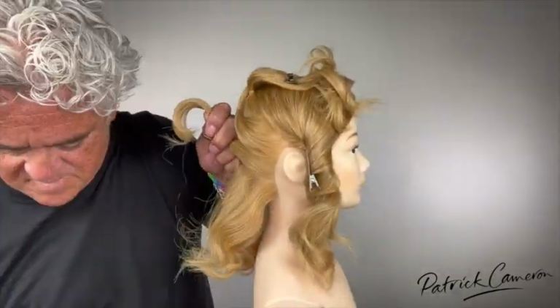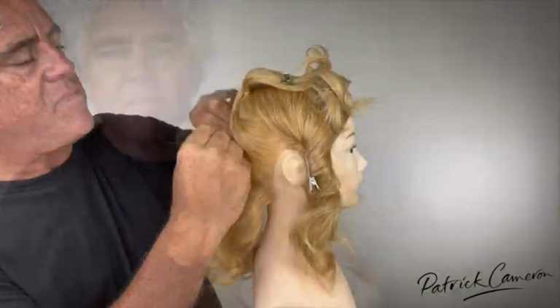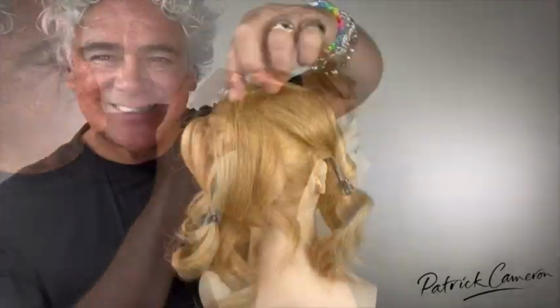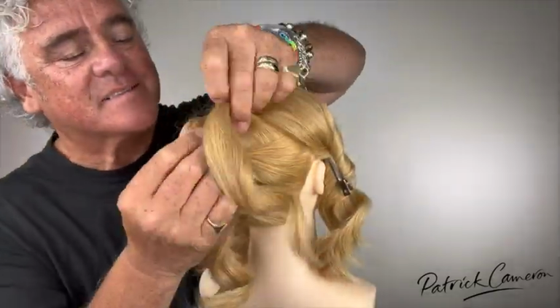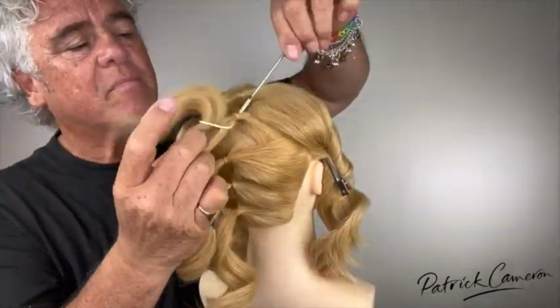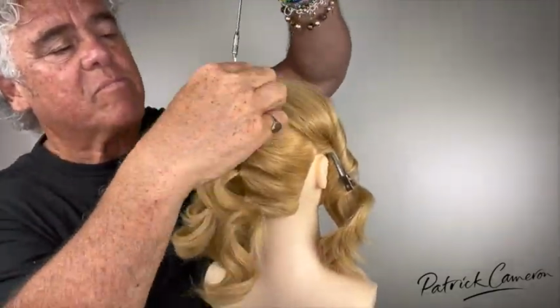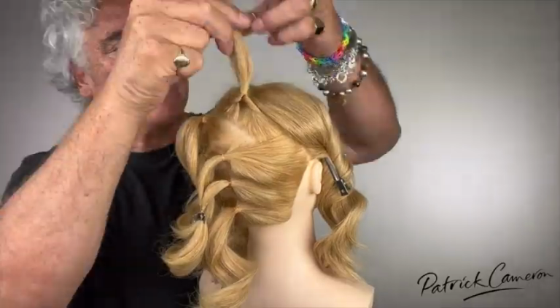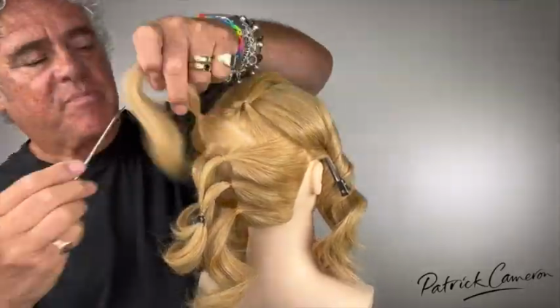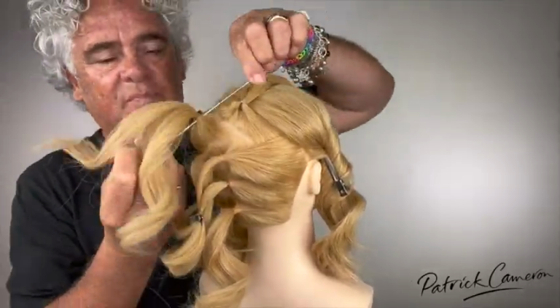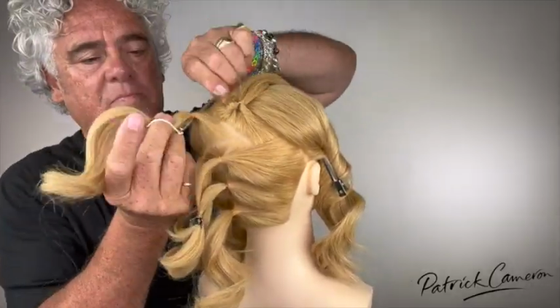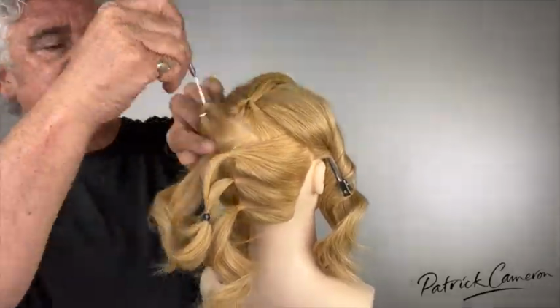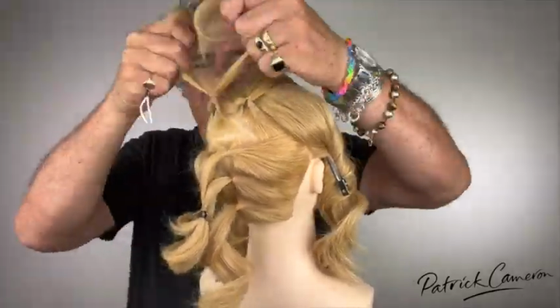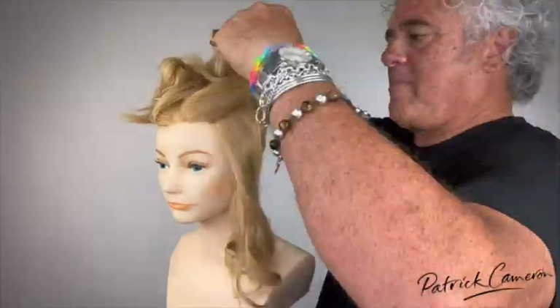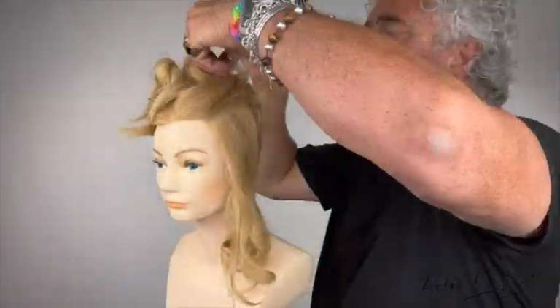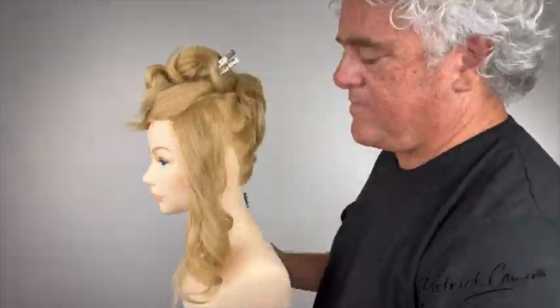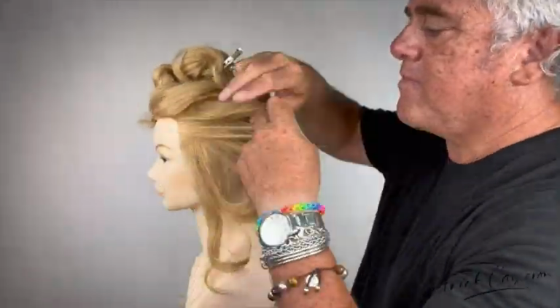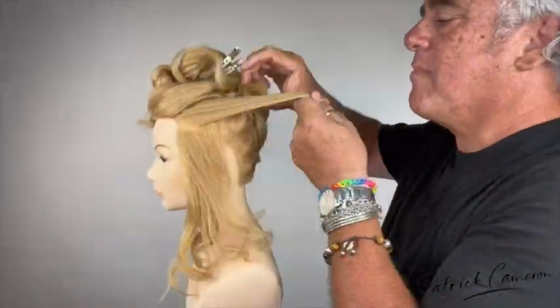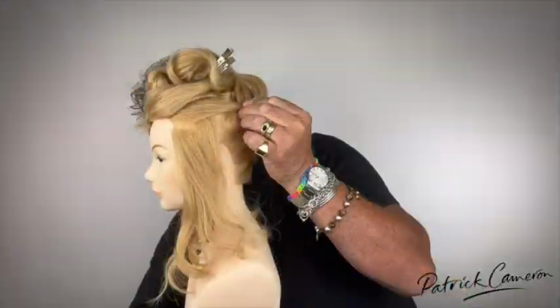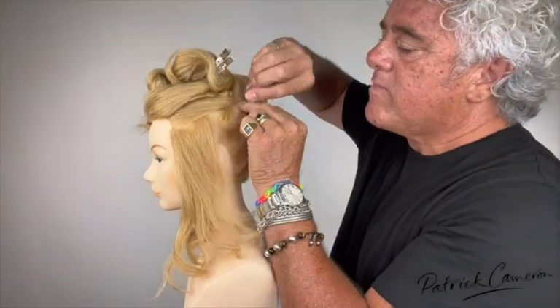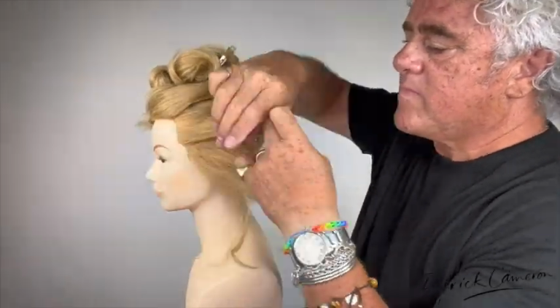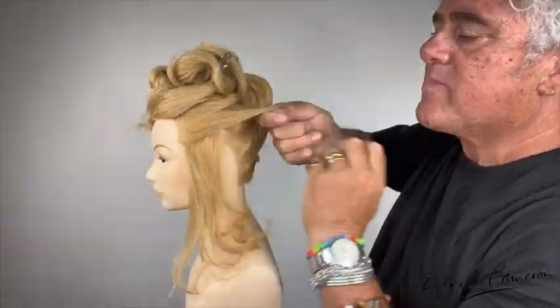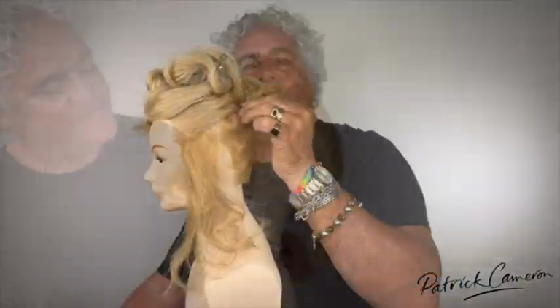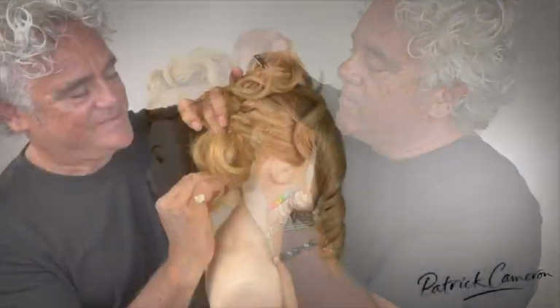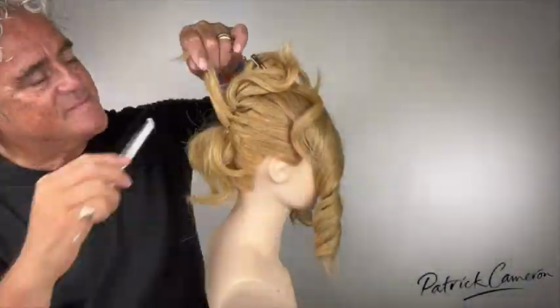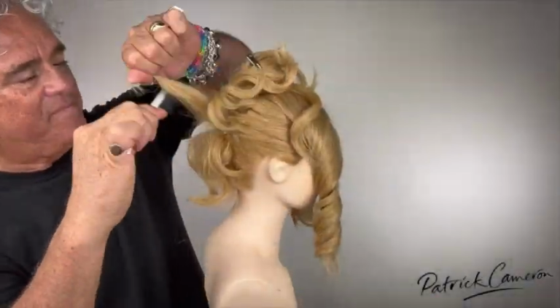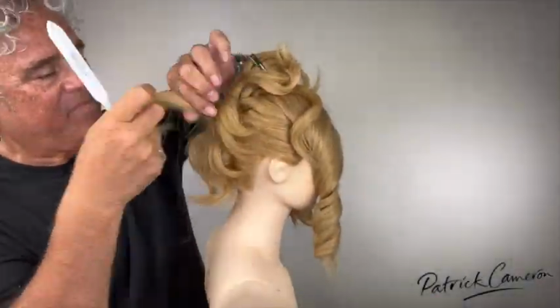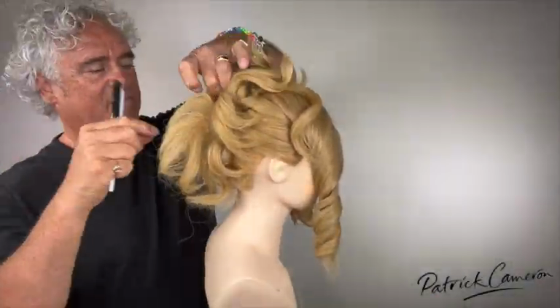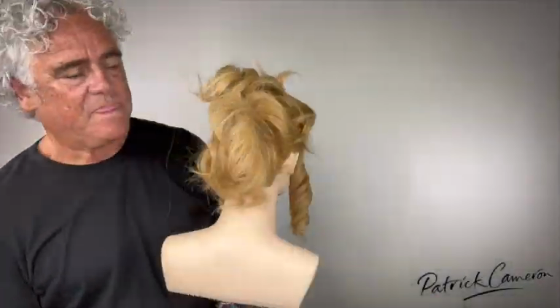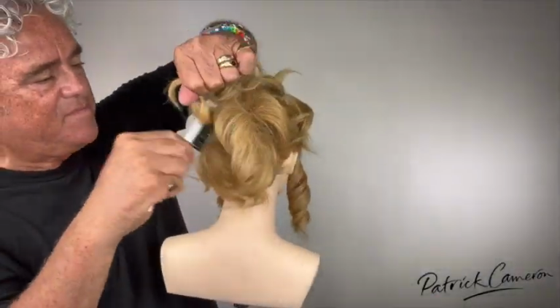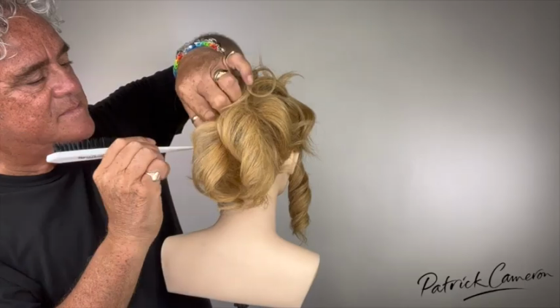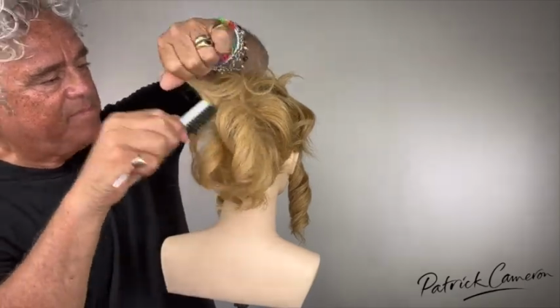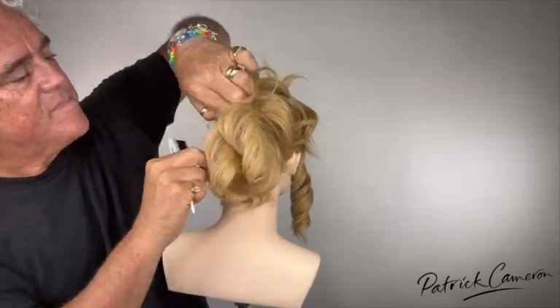All of the ideas of this hairstyle are all about foundation and how to make the hair volumise, especially shorter hair, without too much backcombing. As you can see here, as I'm putting it together, it's got very strong step-by-step directions.